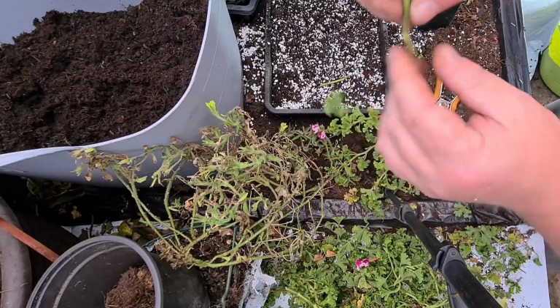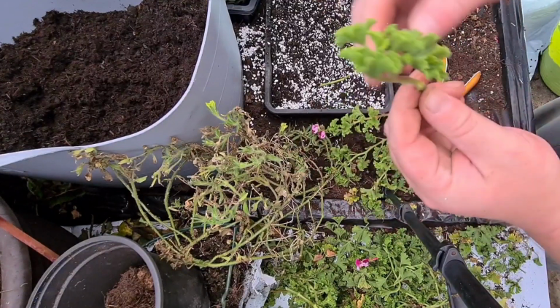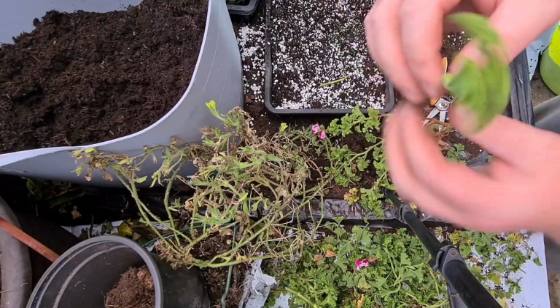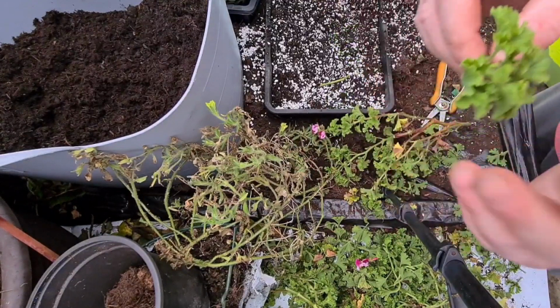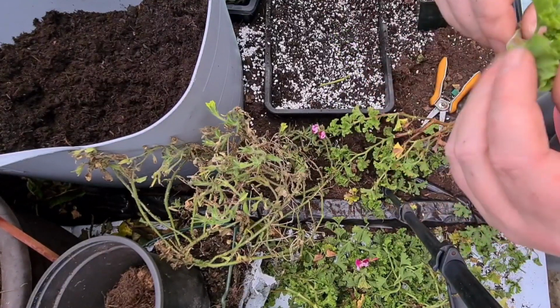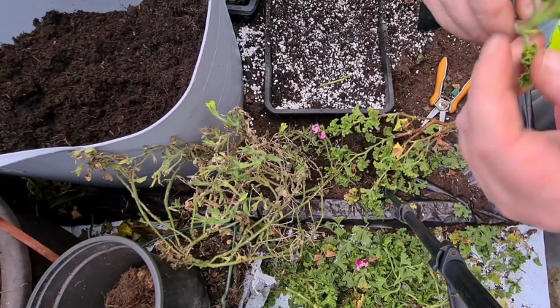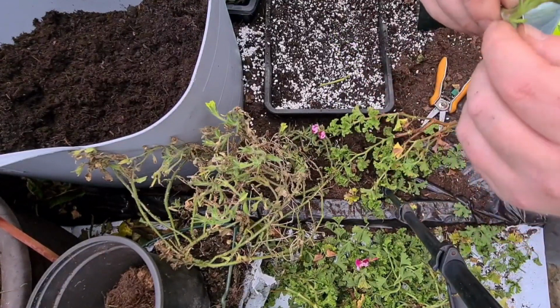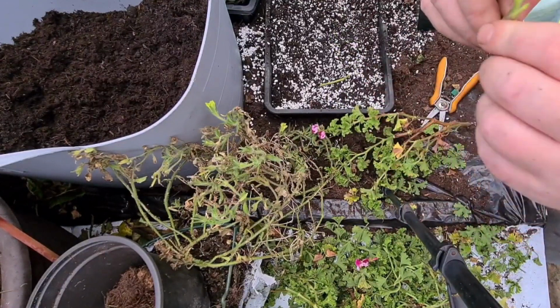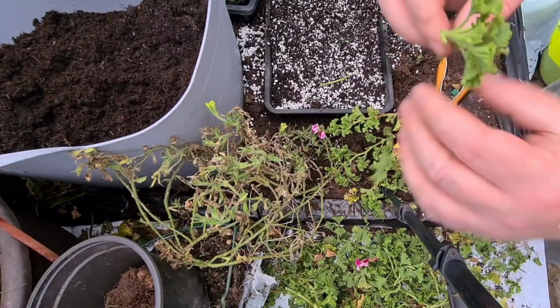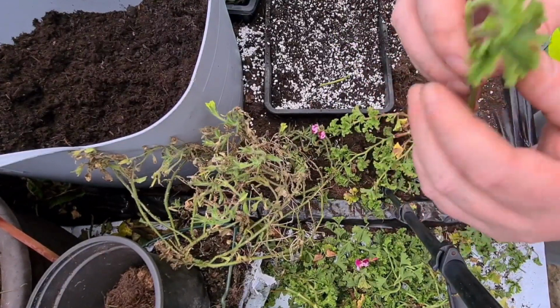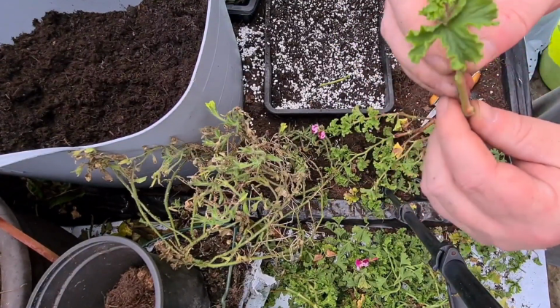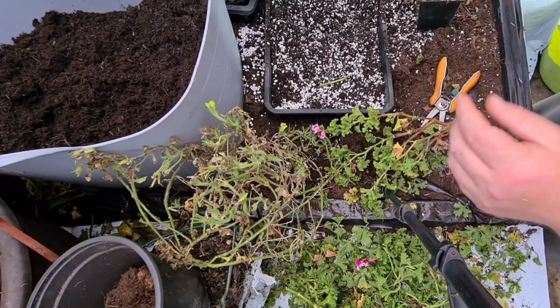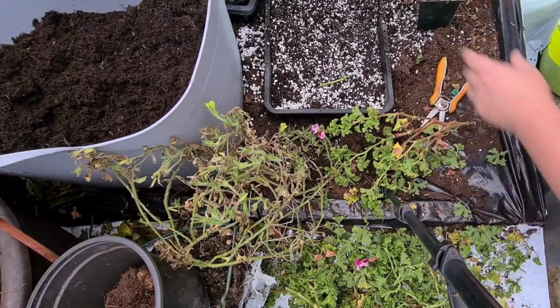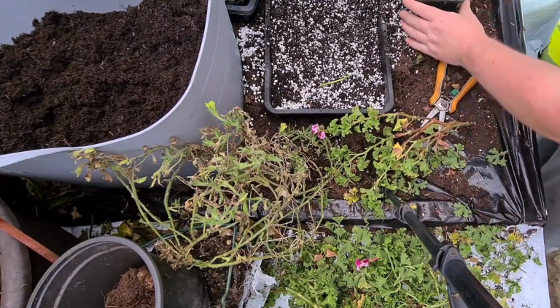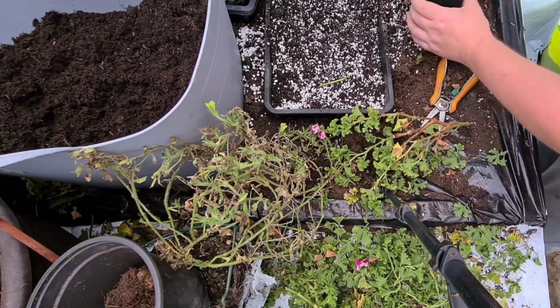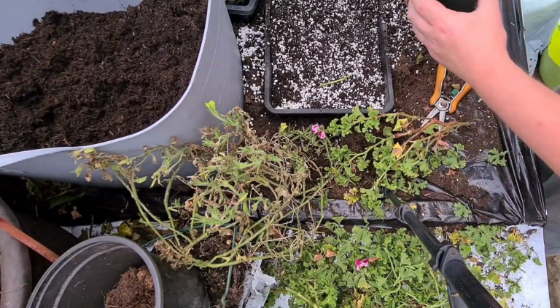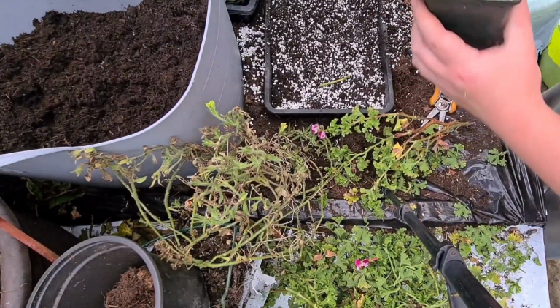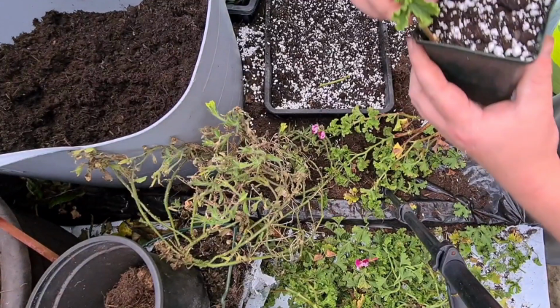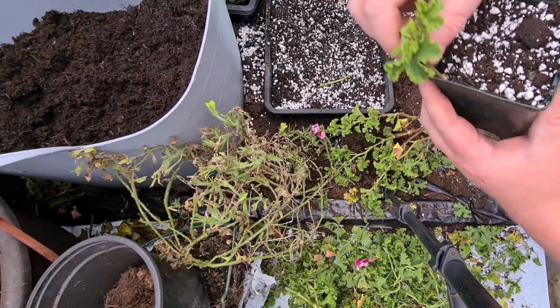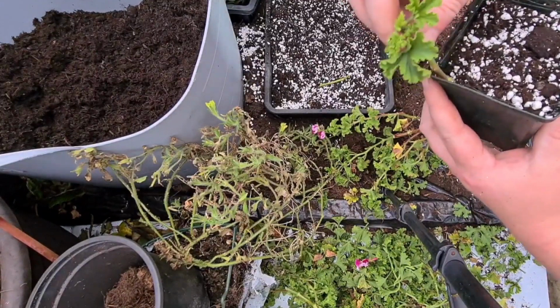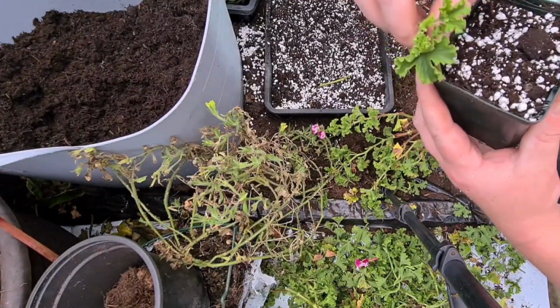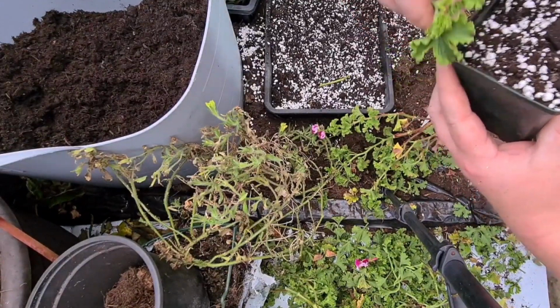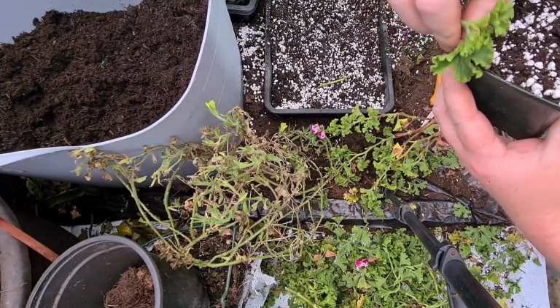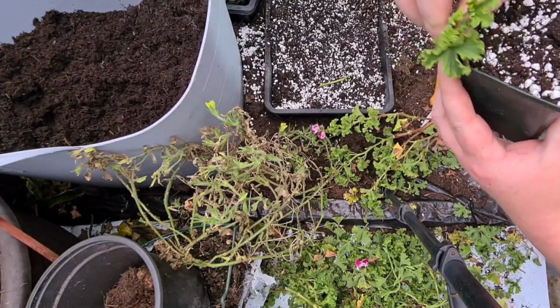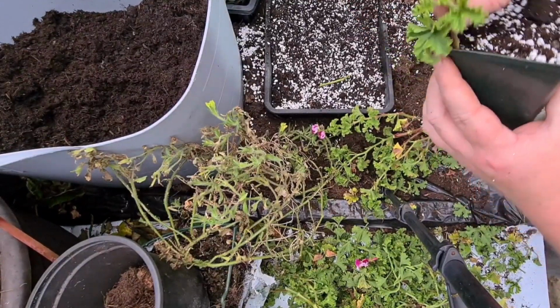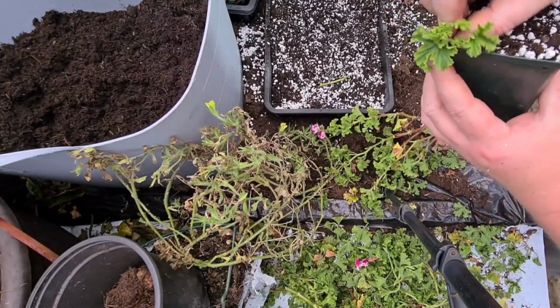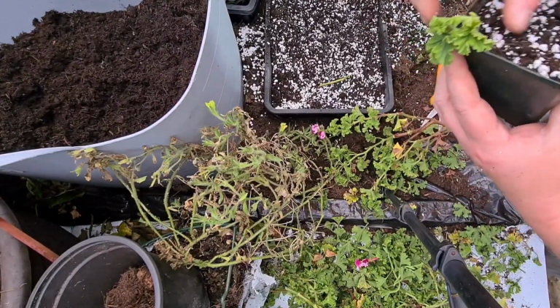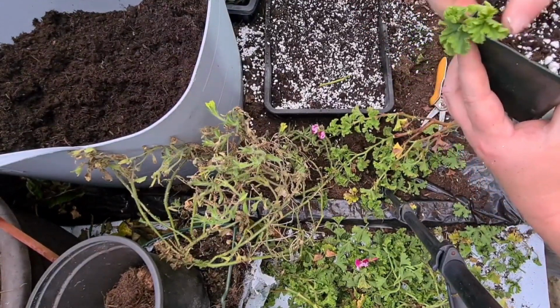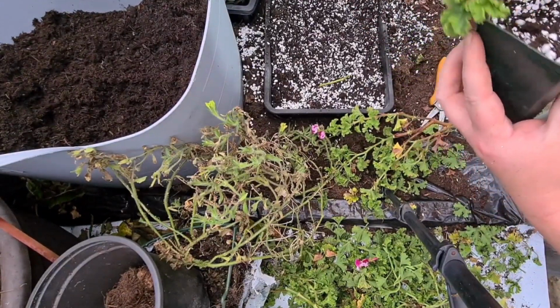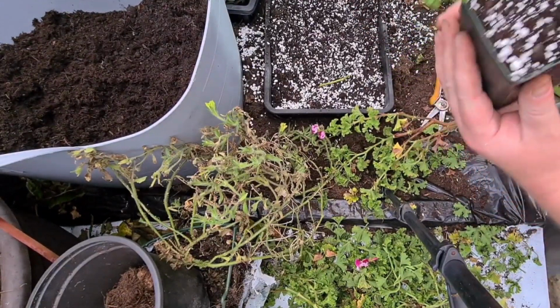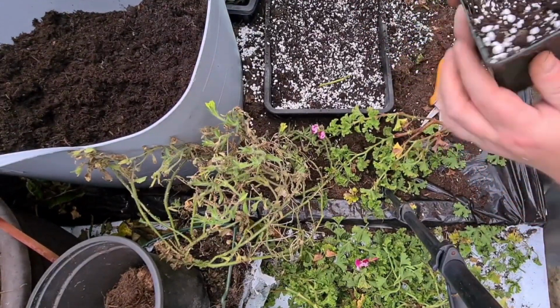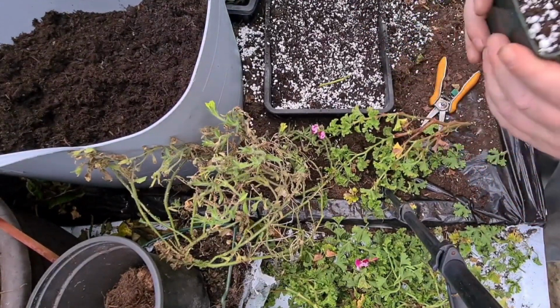Just make sure you don't have loads of leaves on top — just a couple. And then place it down the side like that. I've found these root a lot better down the side.